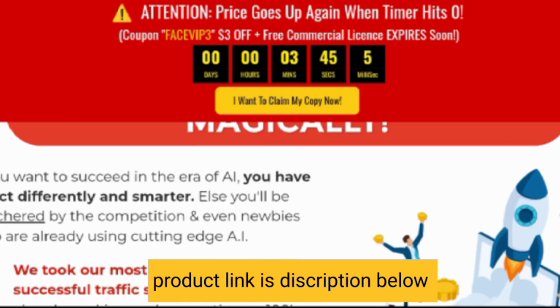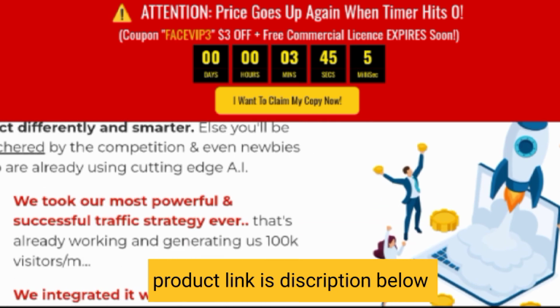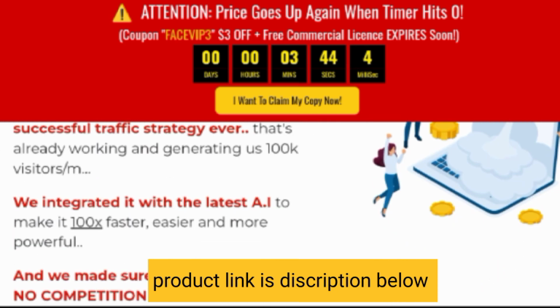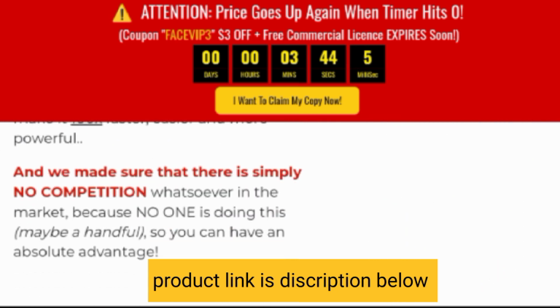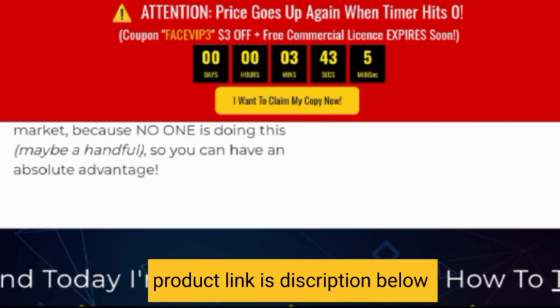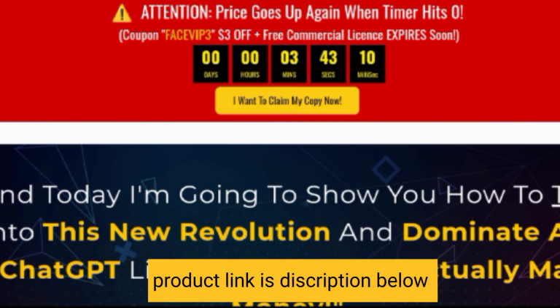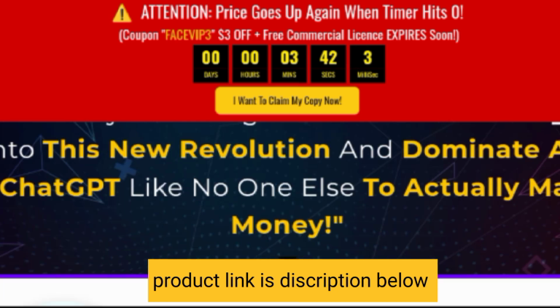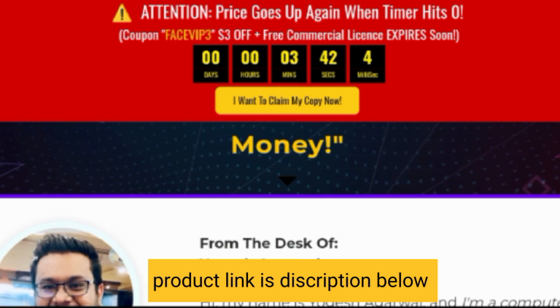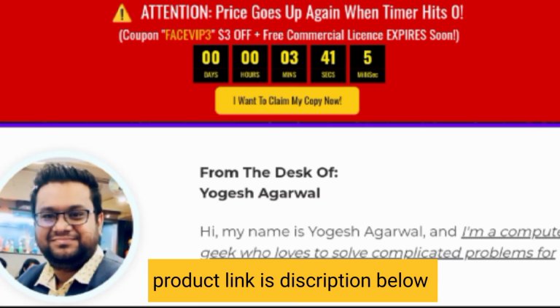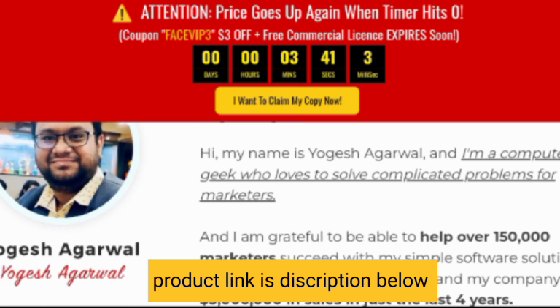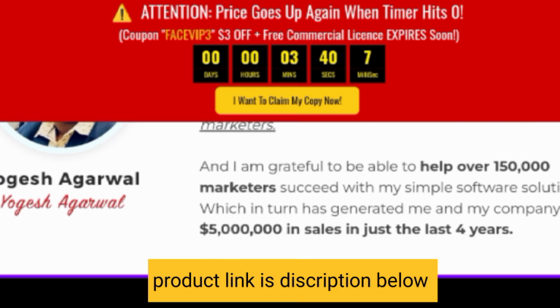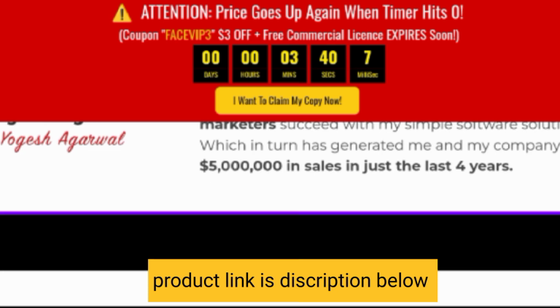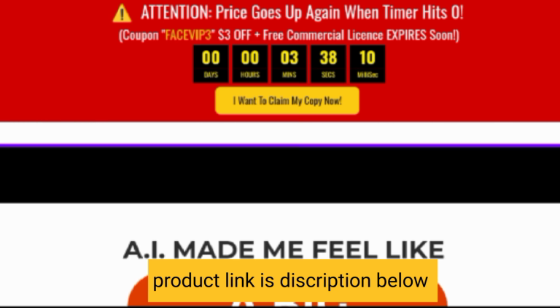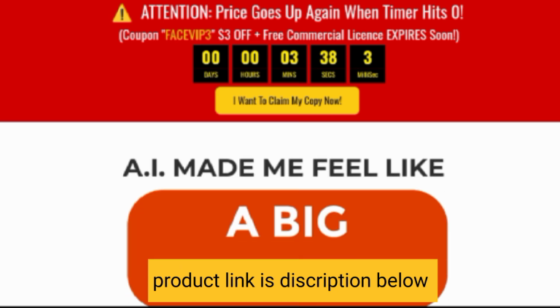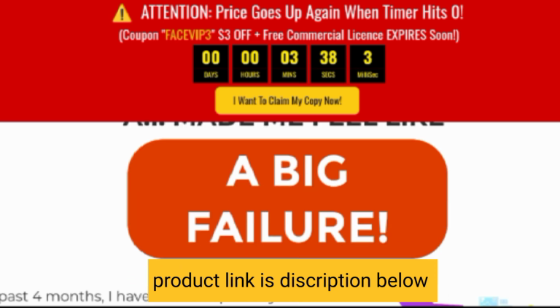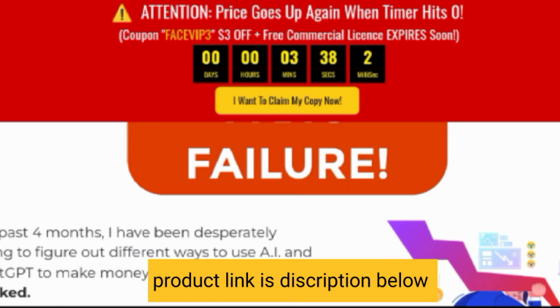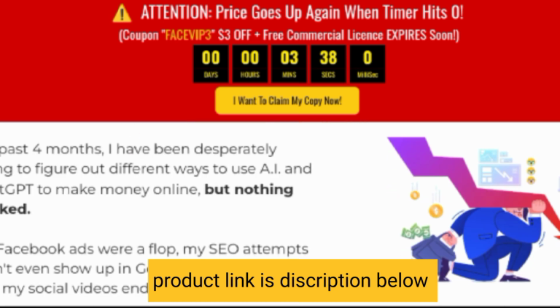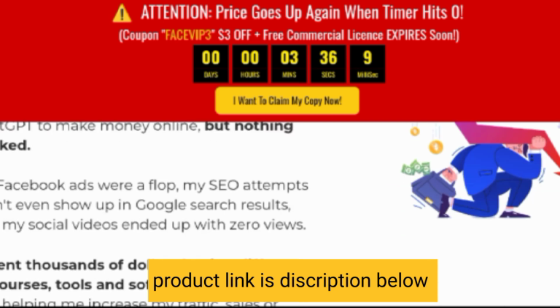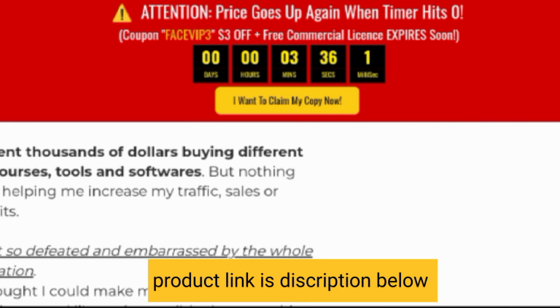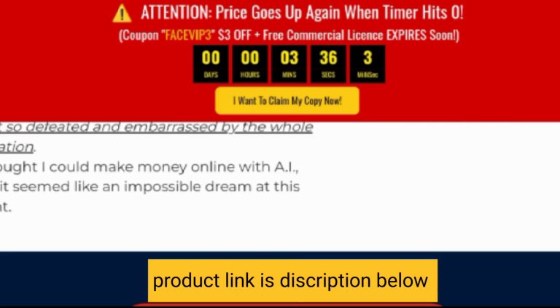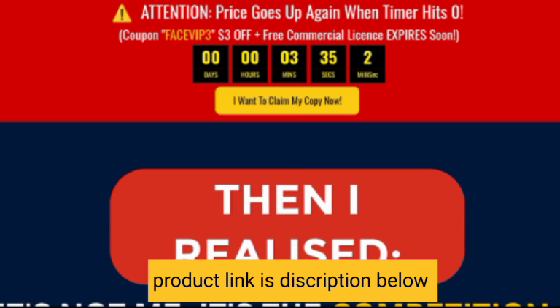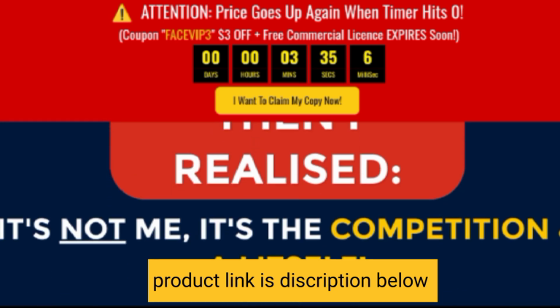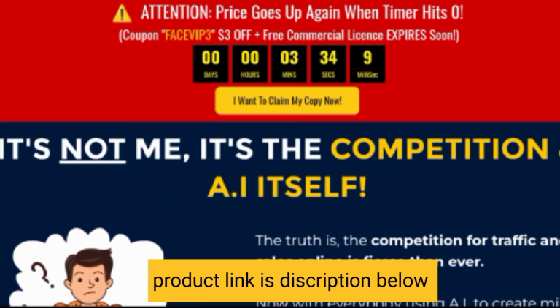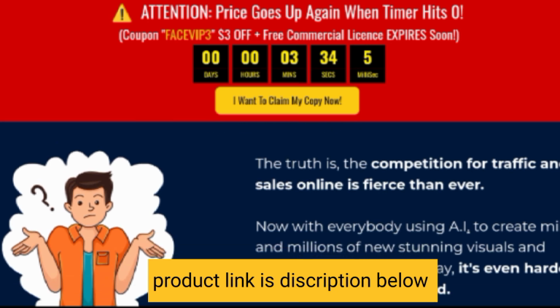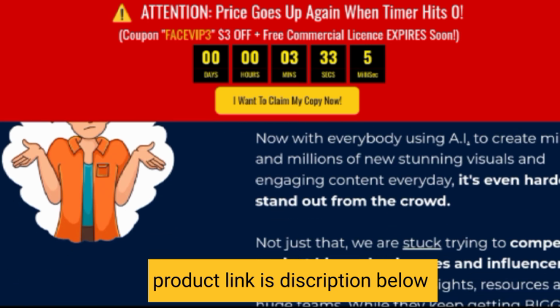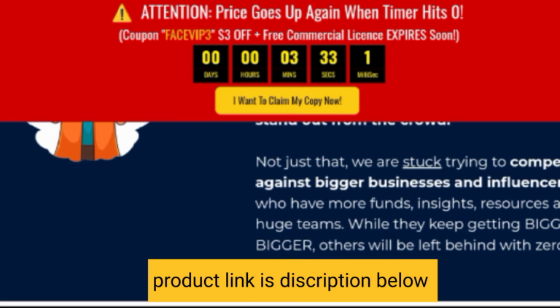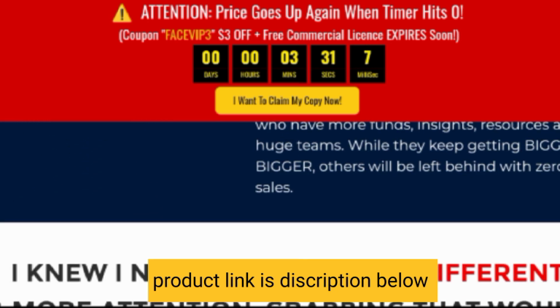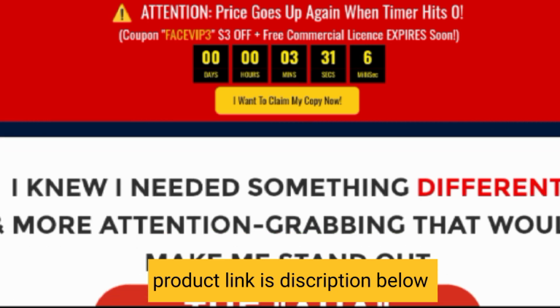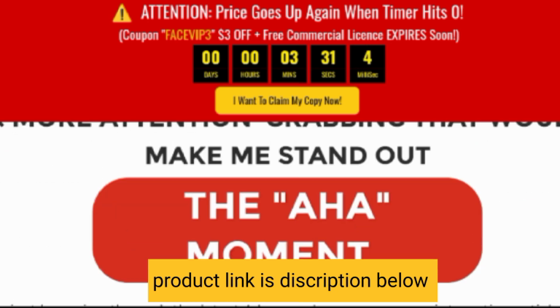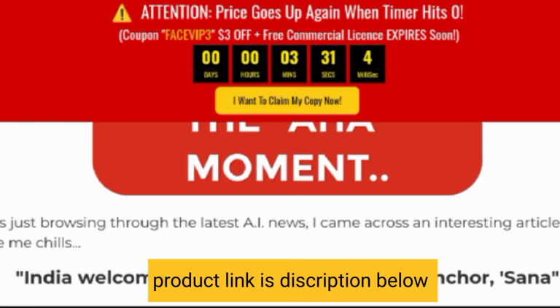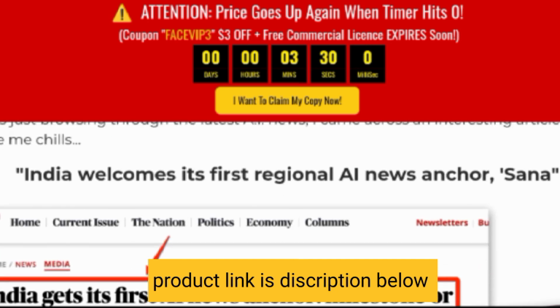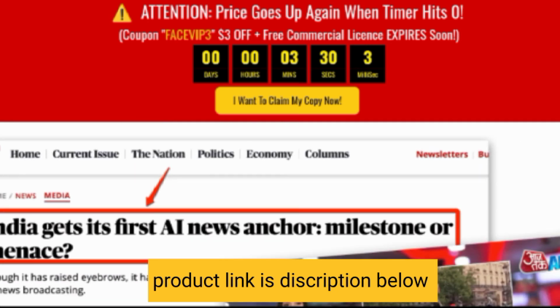You can see it is 100% cloud-based software. There is no need for you to install anything. Just sign up, and you can access the software from anywhere on earth, as long as there is an internet connection available — you are good to go.